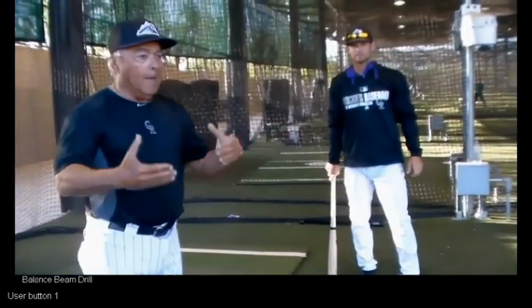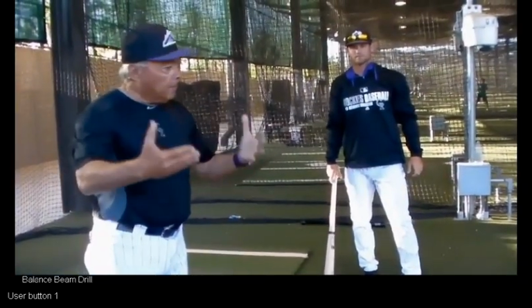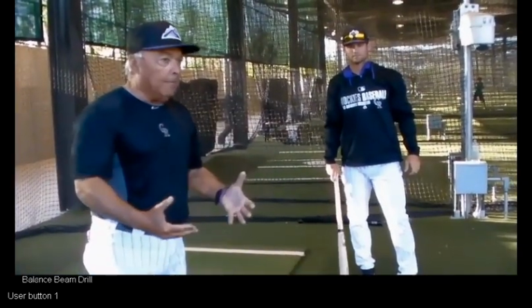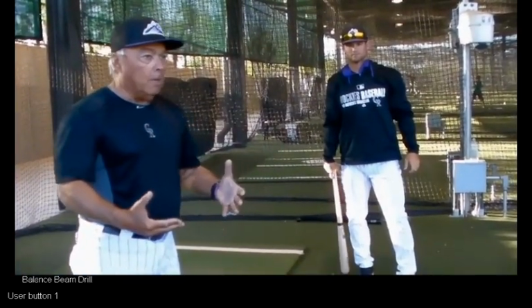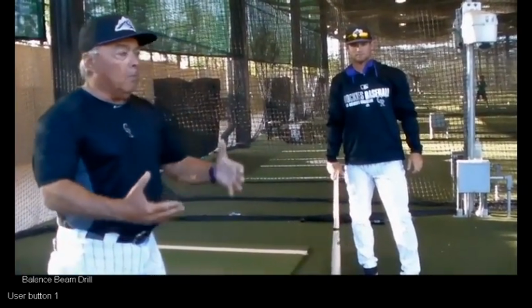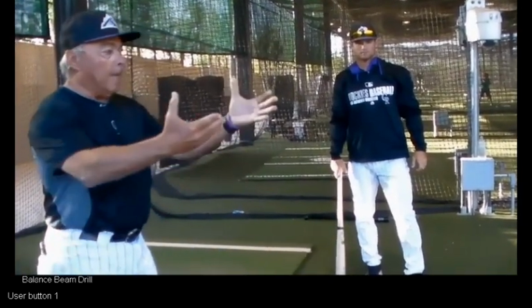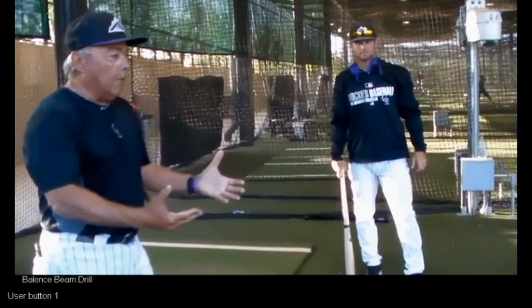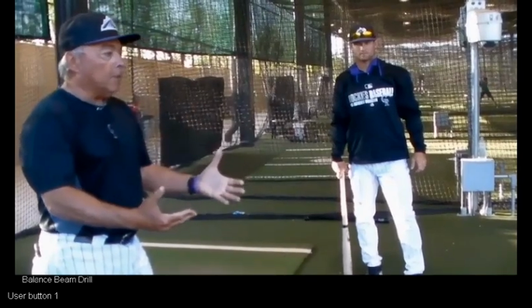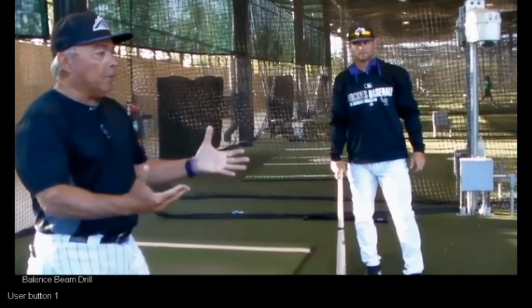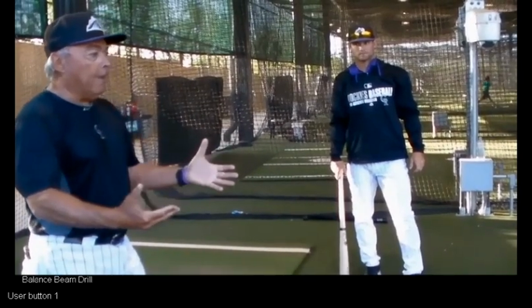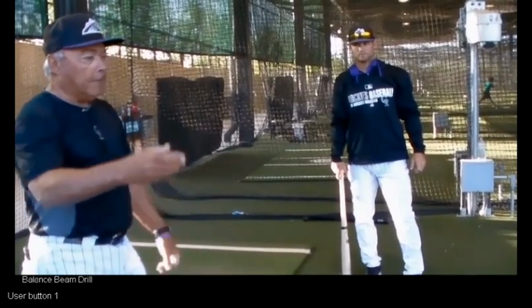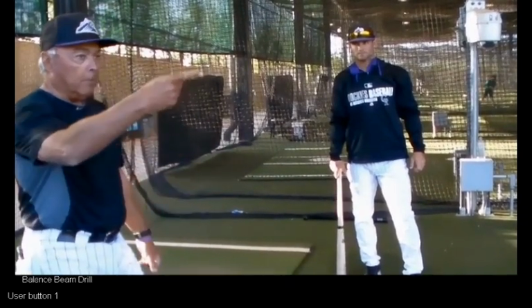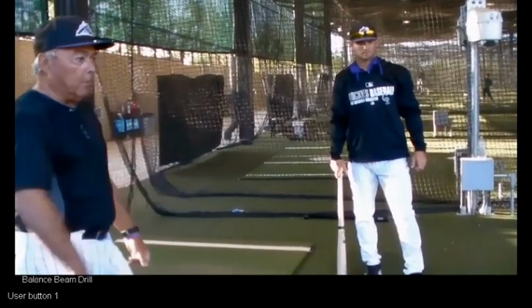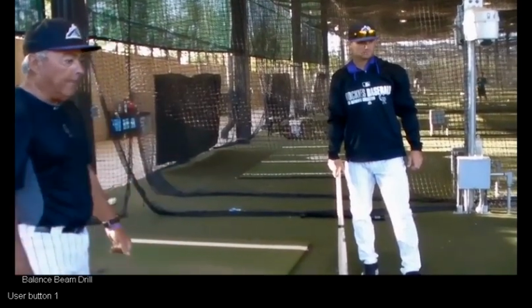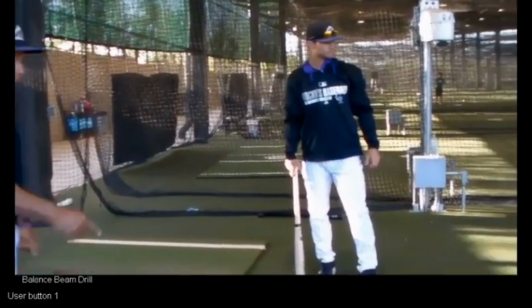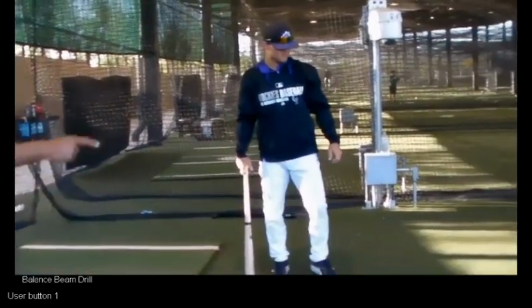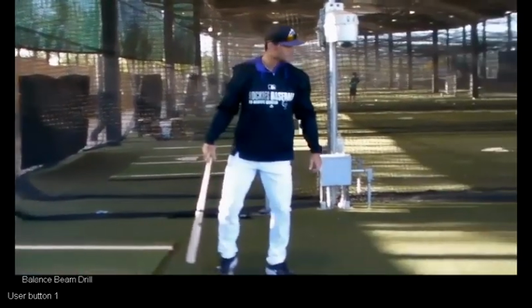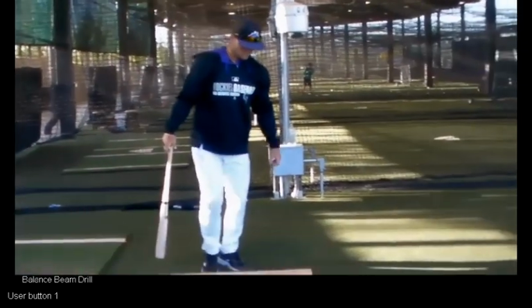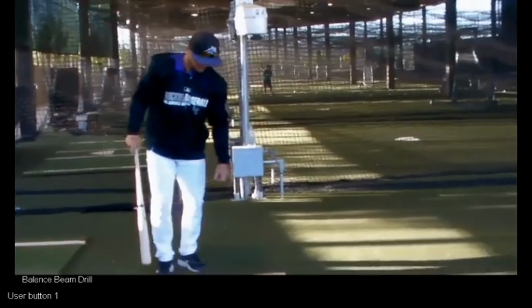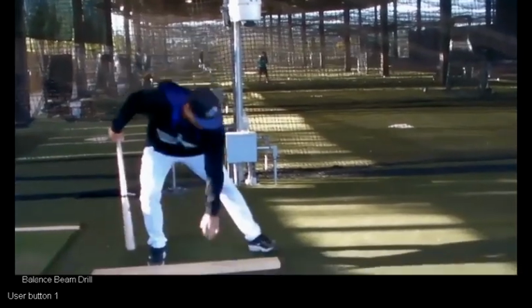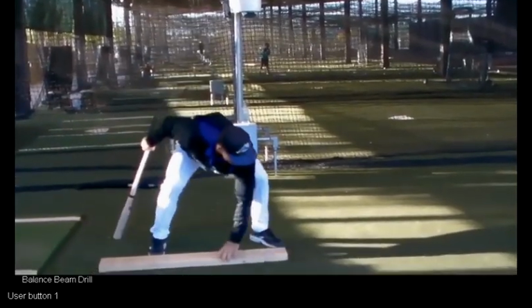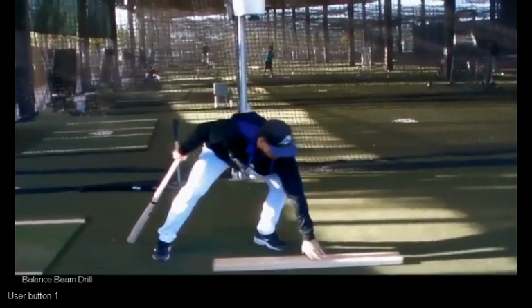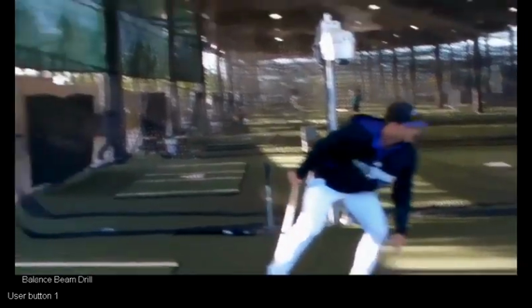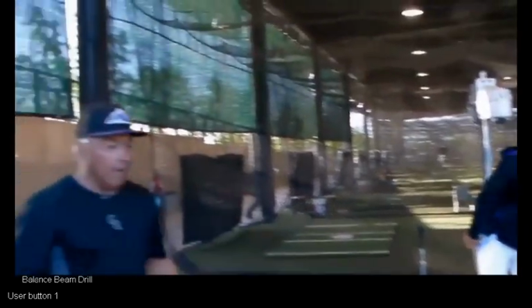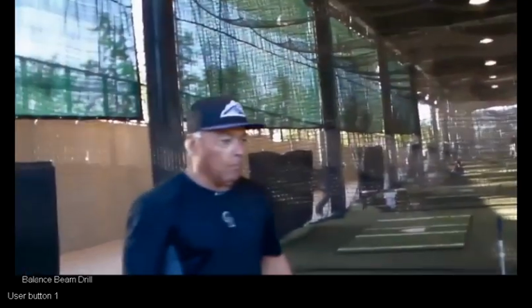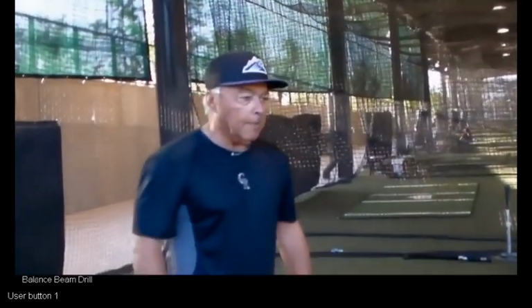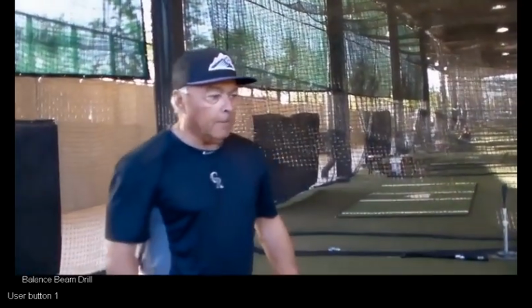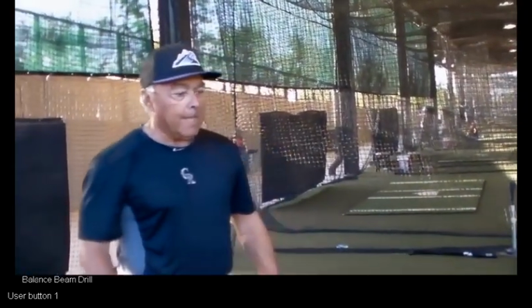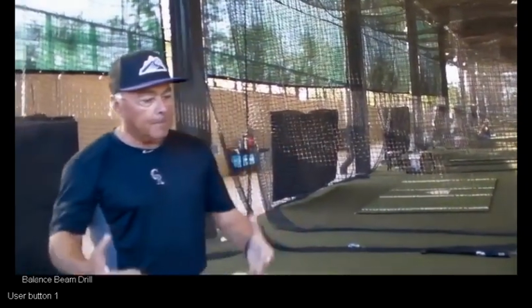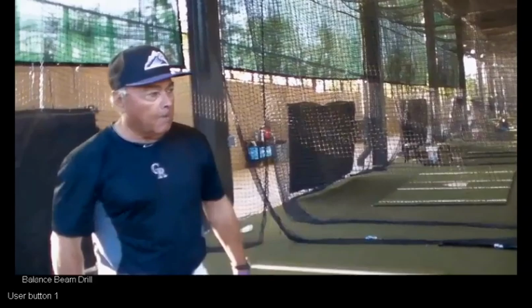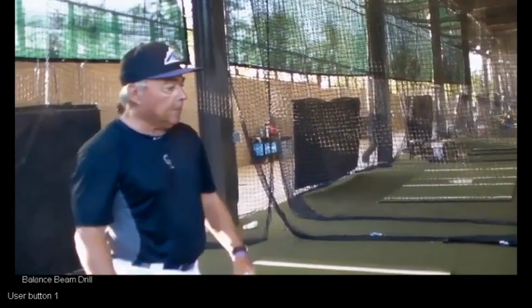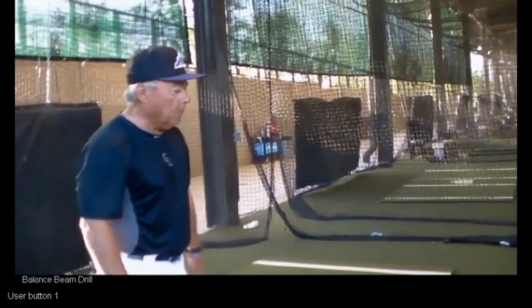Now we can do the same drill with a front toss situation or even off of a tee. We can move that up a little bit. So now we're going into a live environment once he feels like he has balance through all phases of his swing.